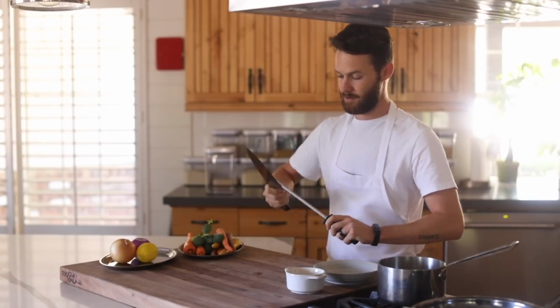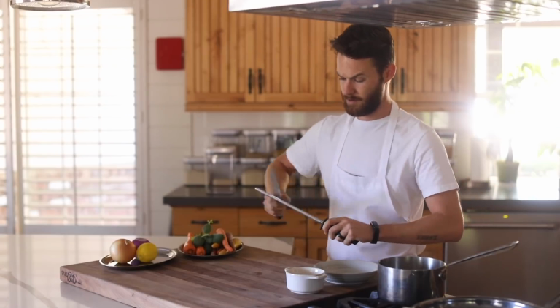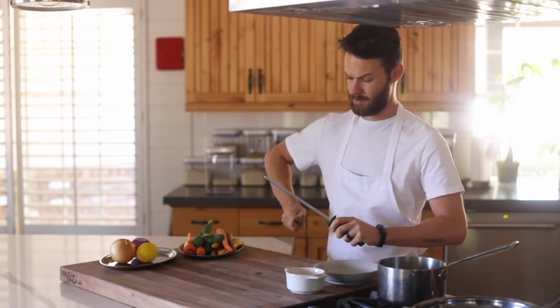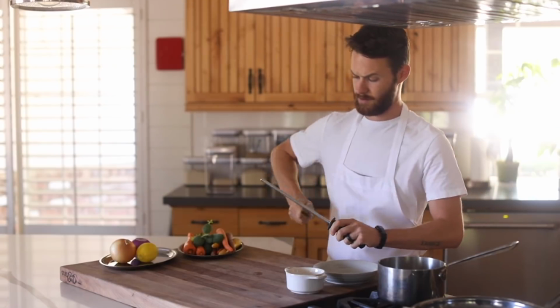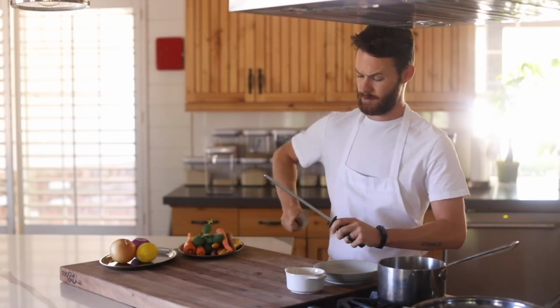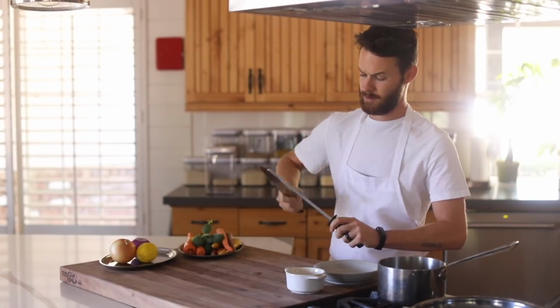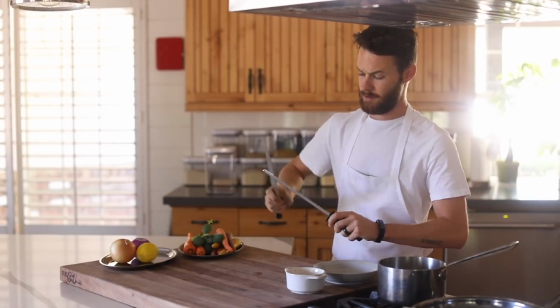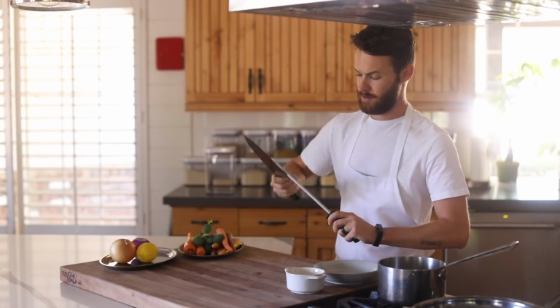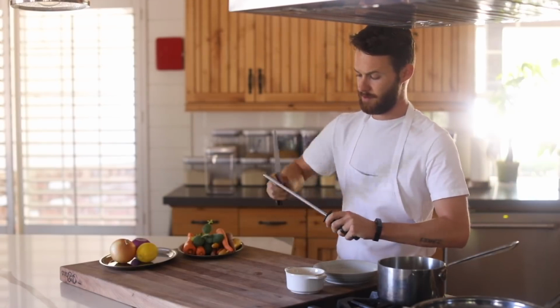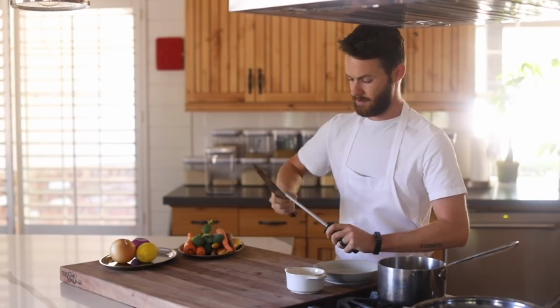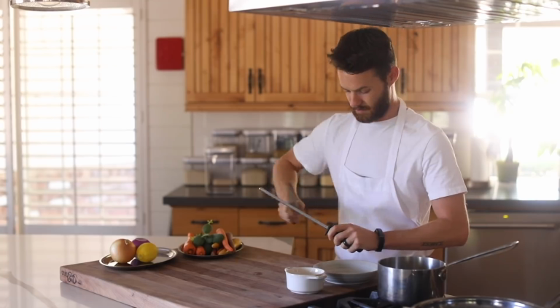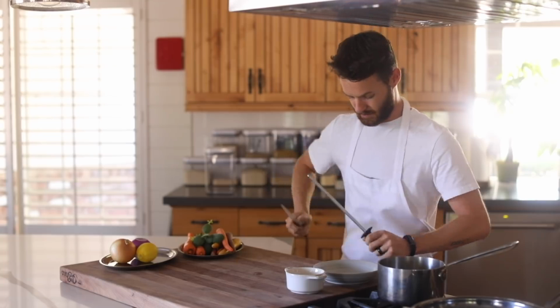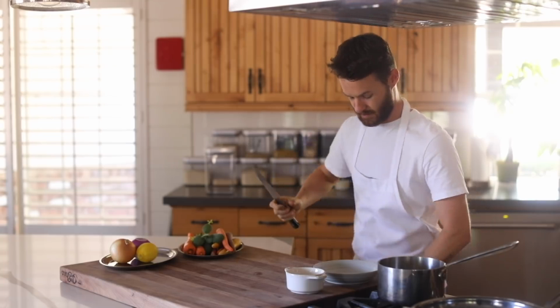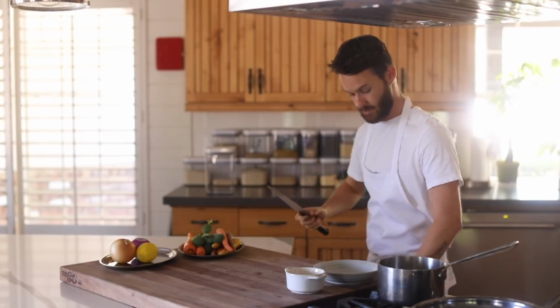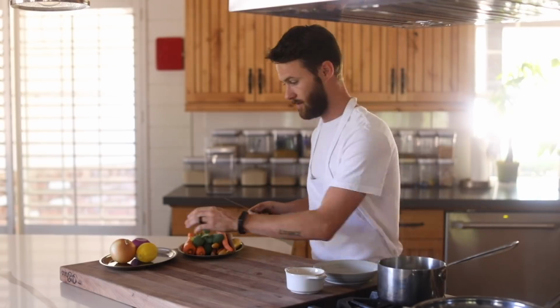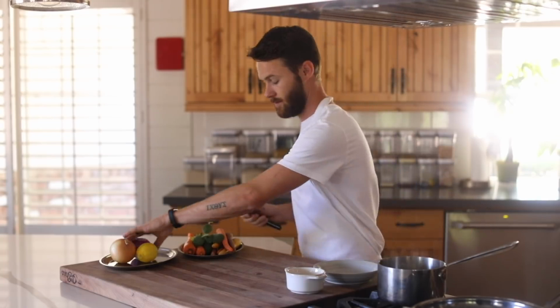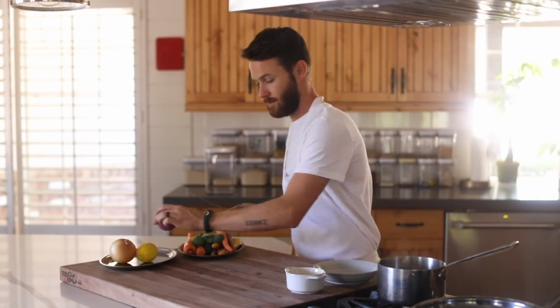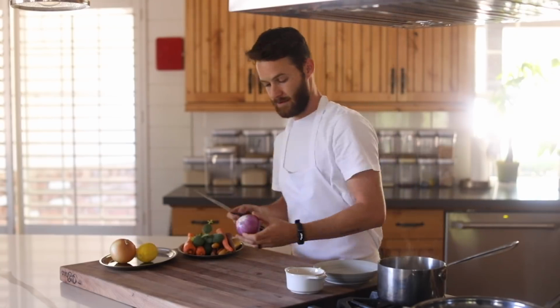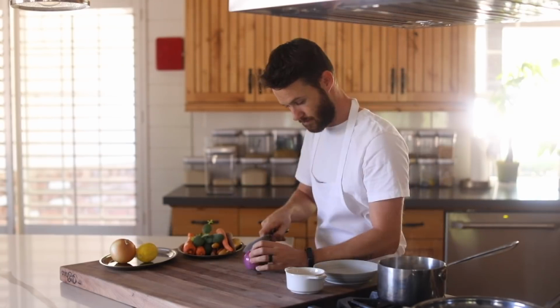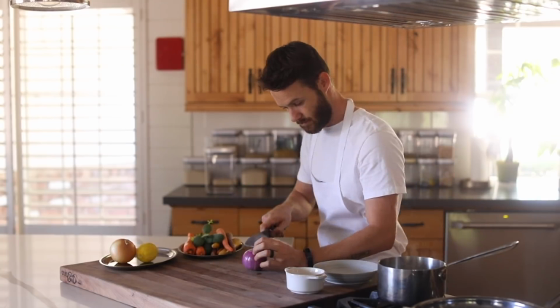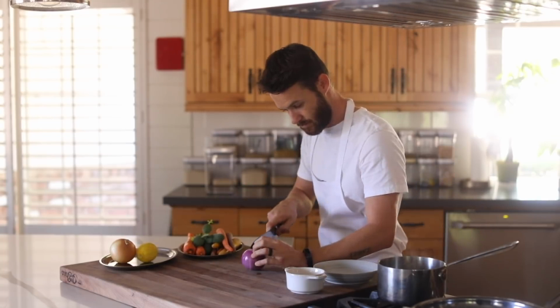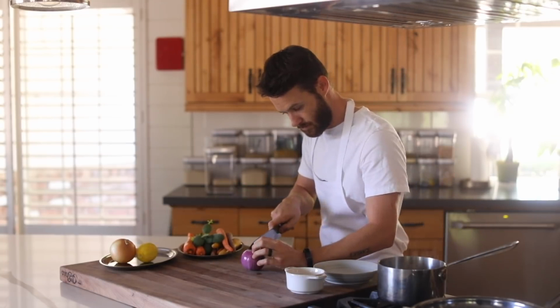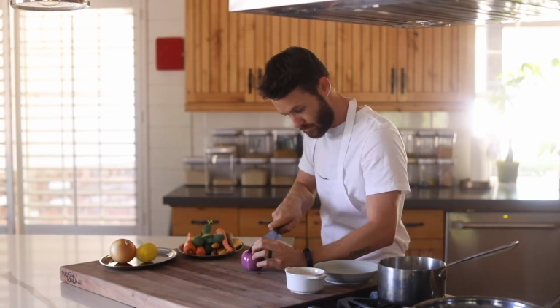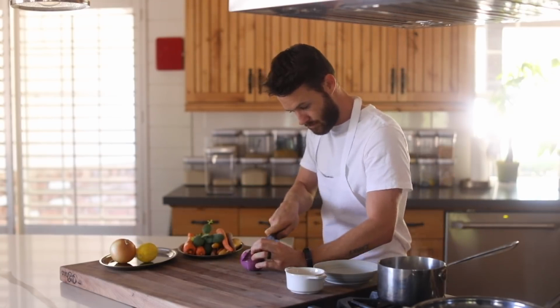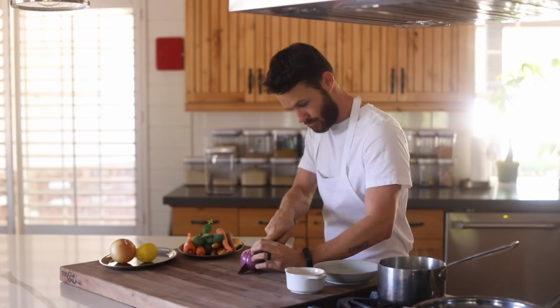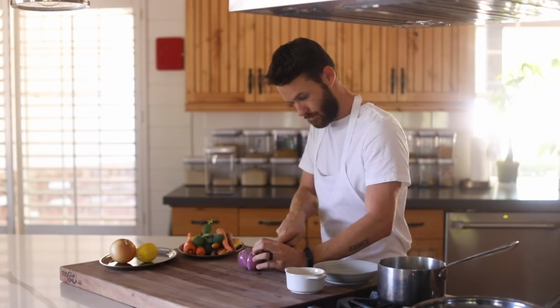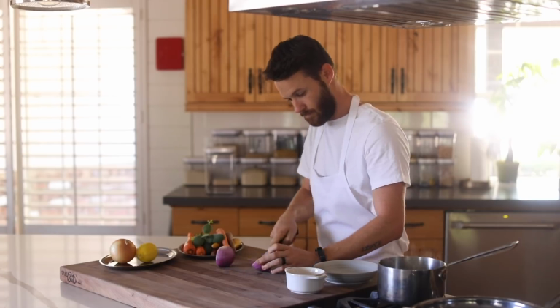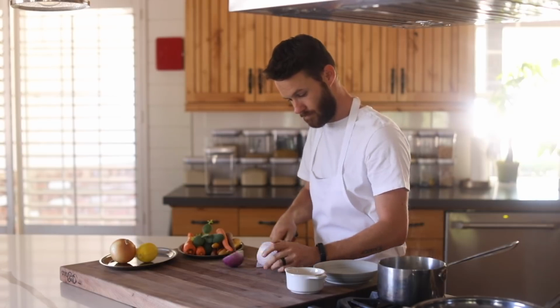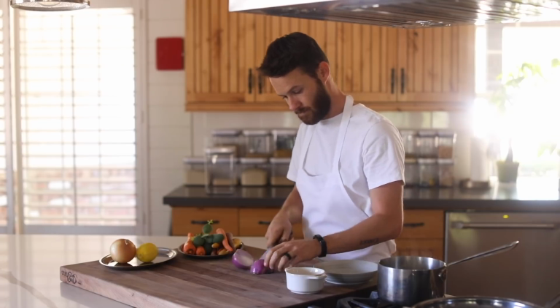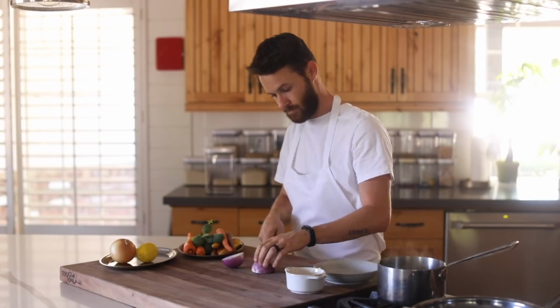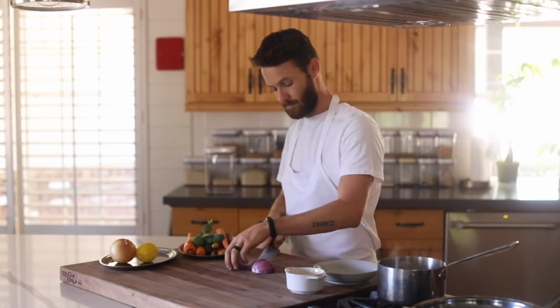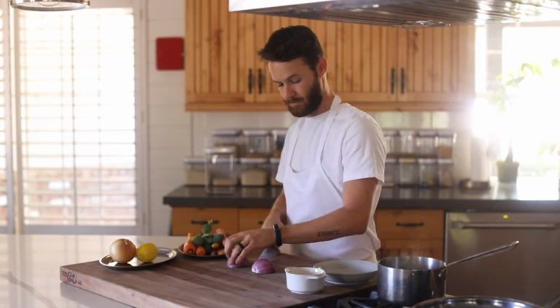So the first ingredient I'm going to work with is a red onion. I'm just going to cut it down the middle and use one half for a small dice and the other for a very thin slice. But first I'm going to dice it.